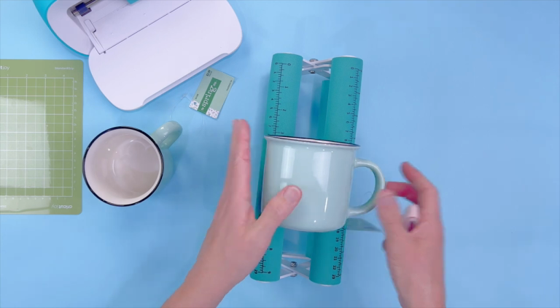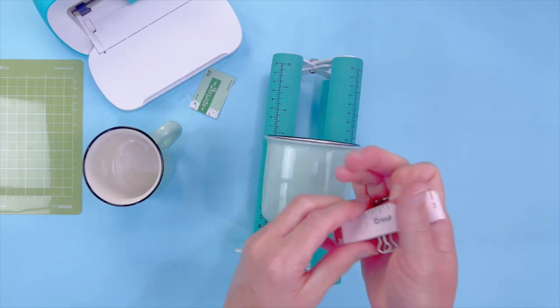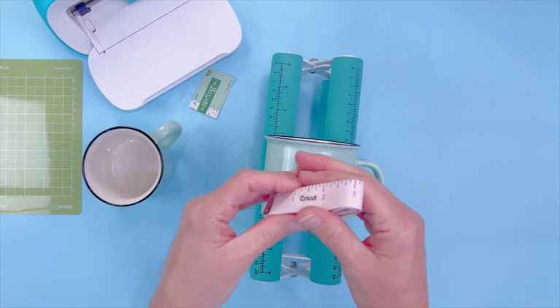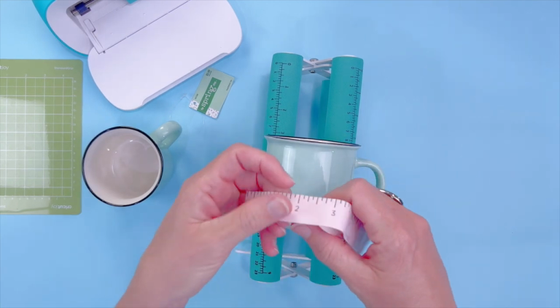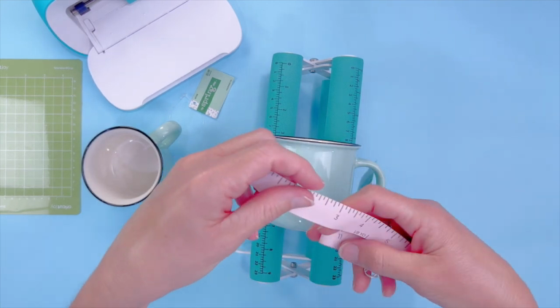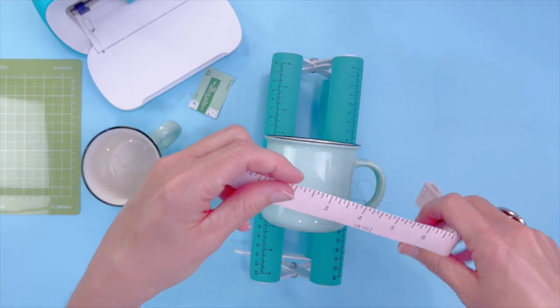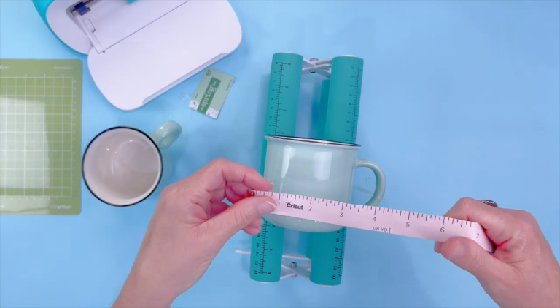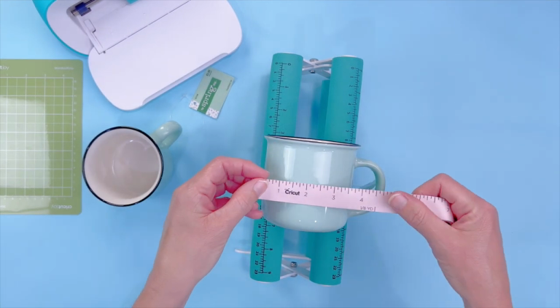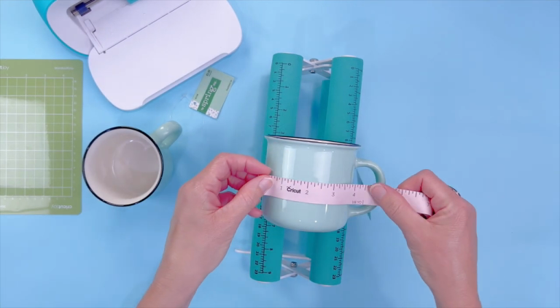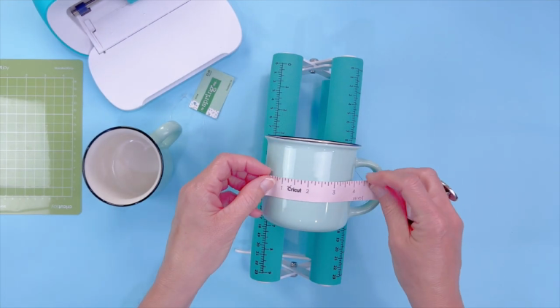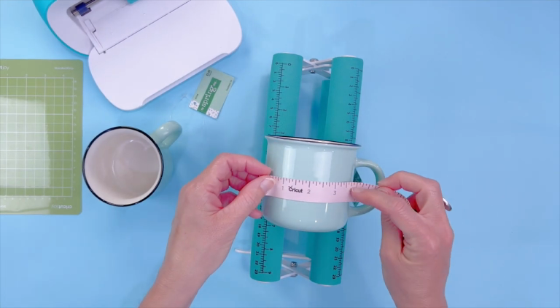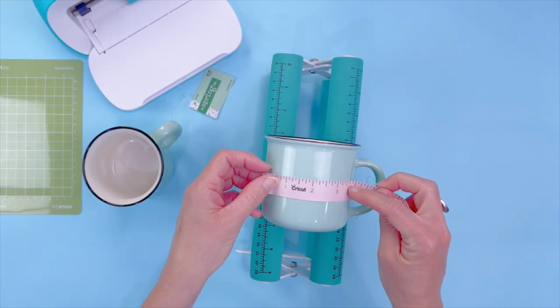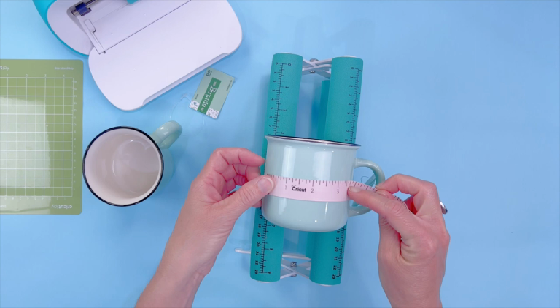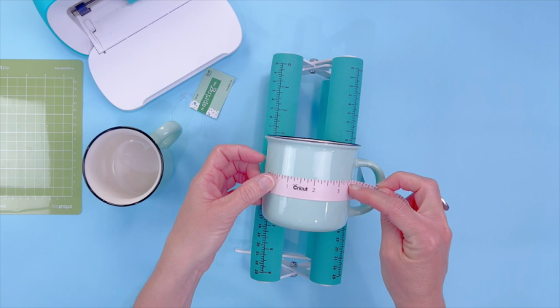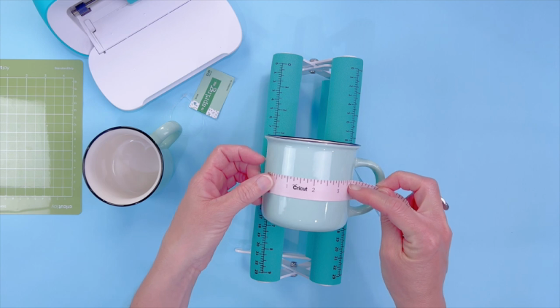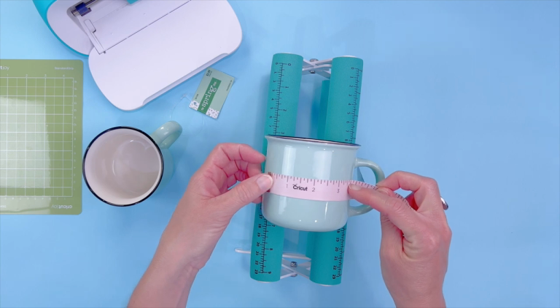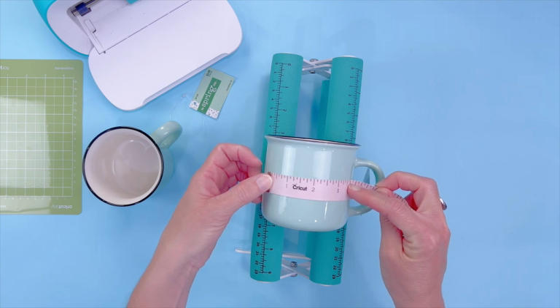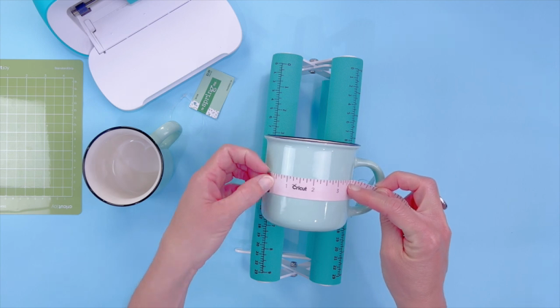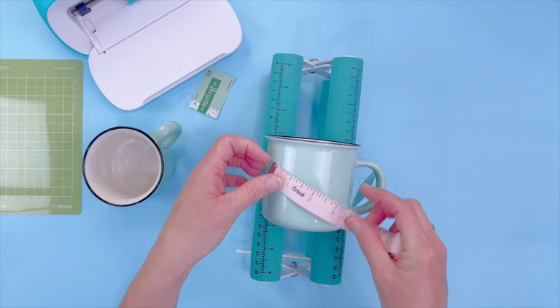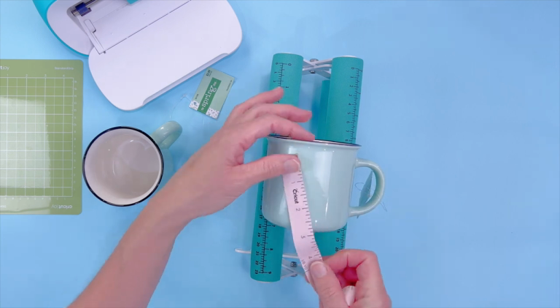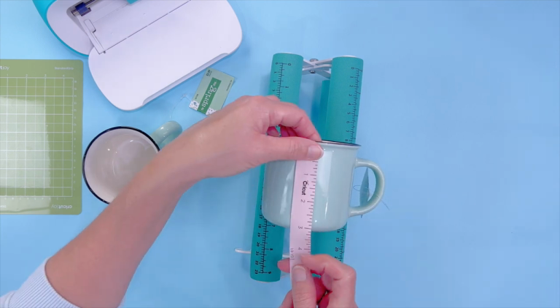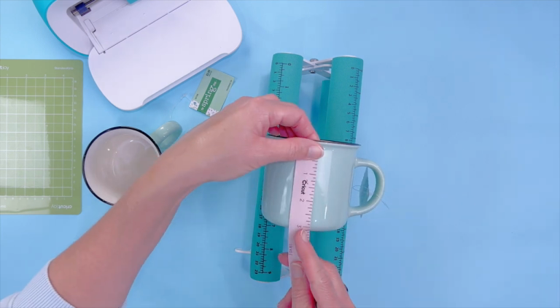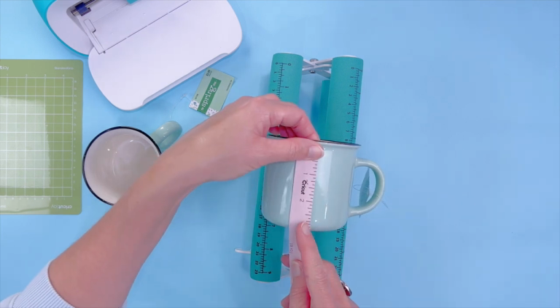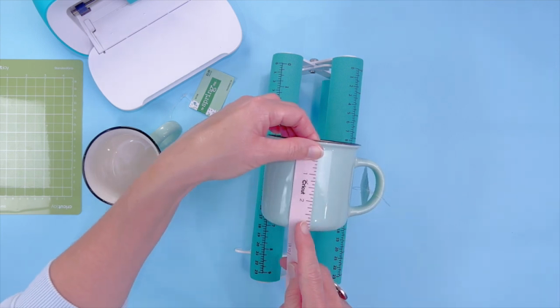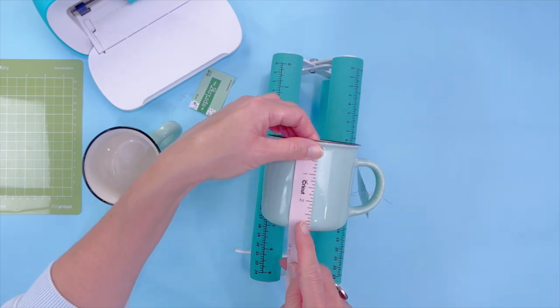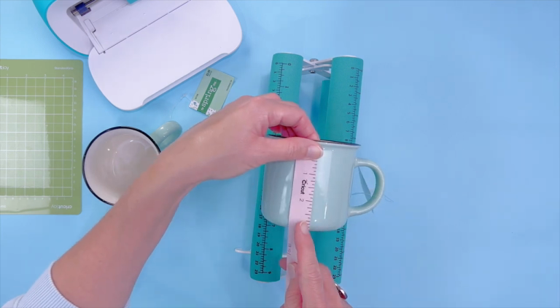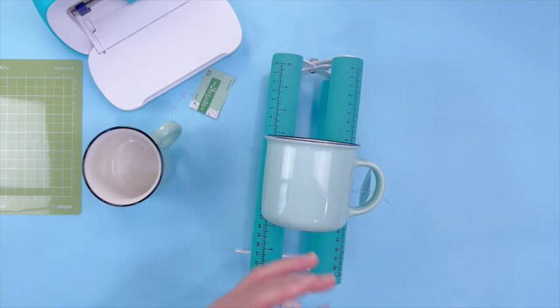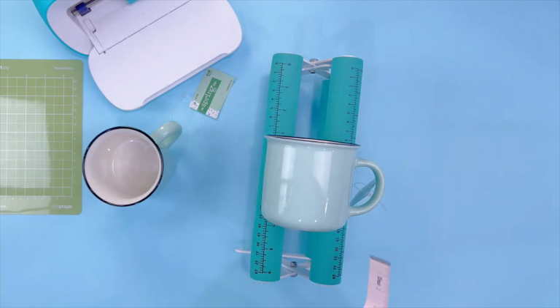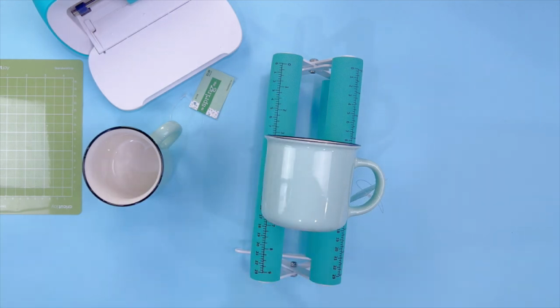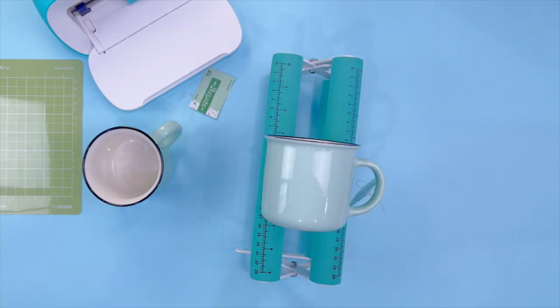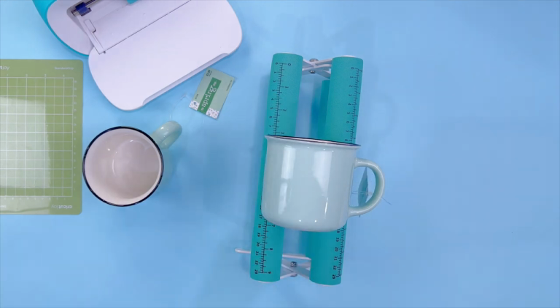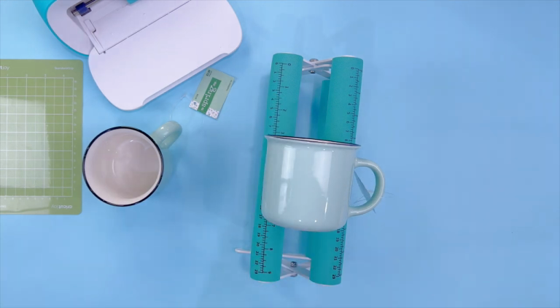So what we're going to do is measure the mug — we need to know what space we have to work with before we hop into Cricut Design Space. I'm going to say three and a half by two and three quarters. So let's go ahead and see what we've got.